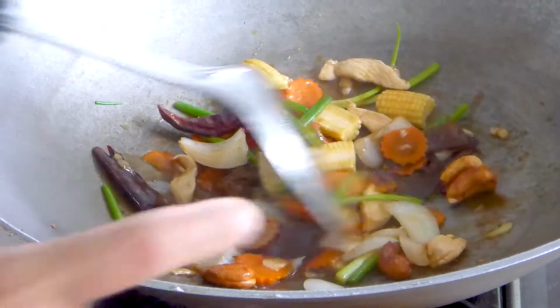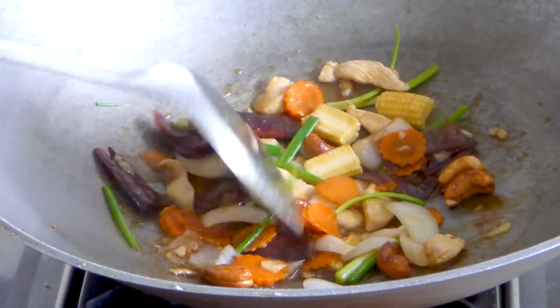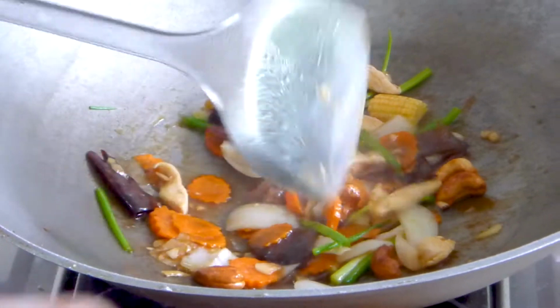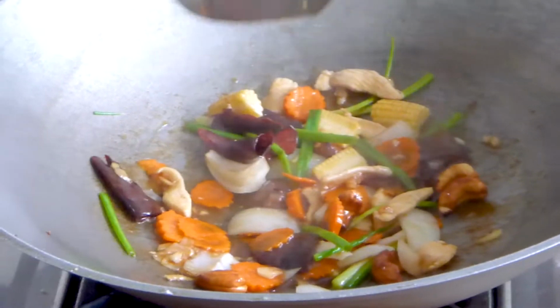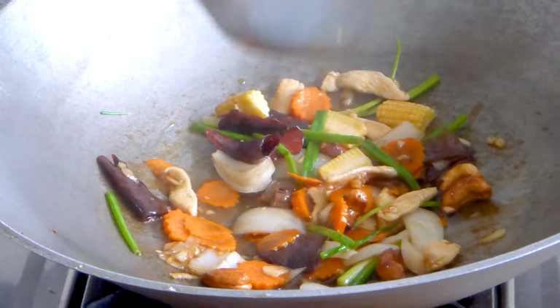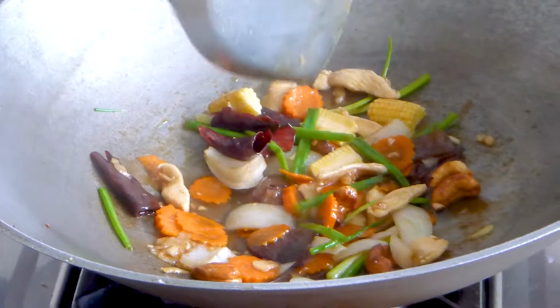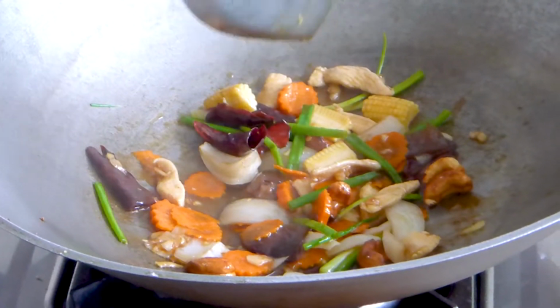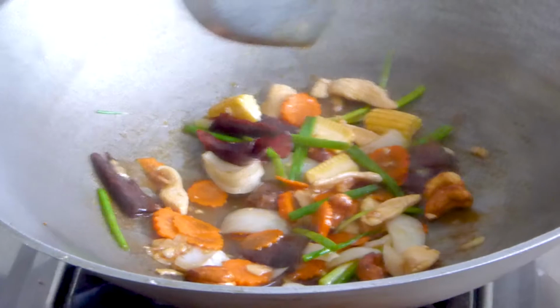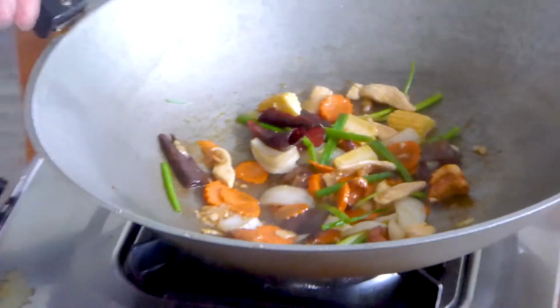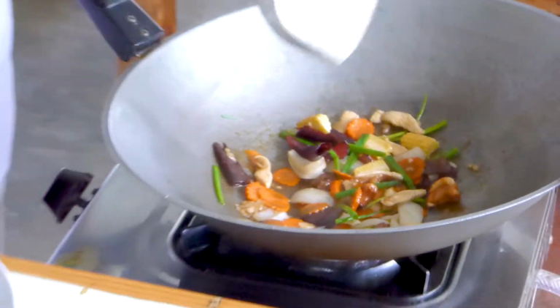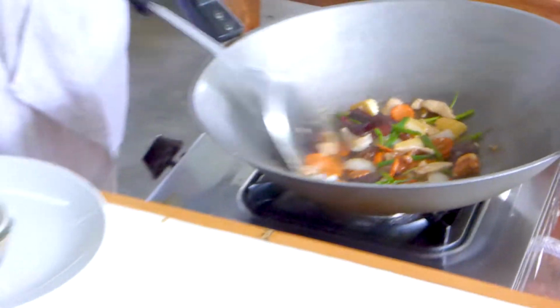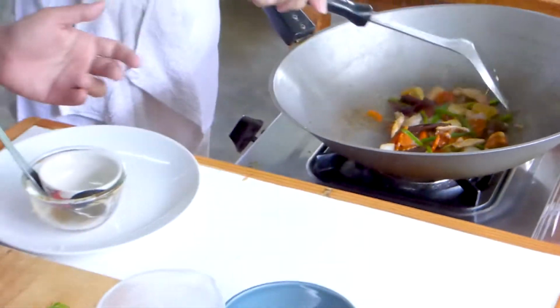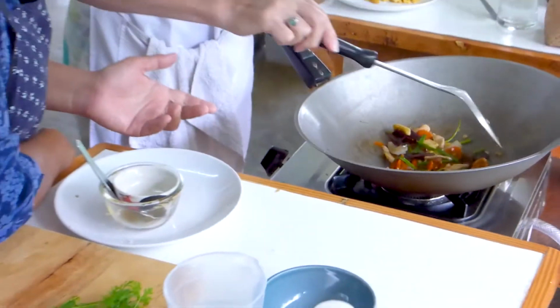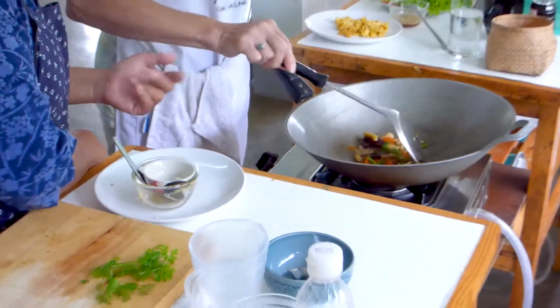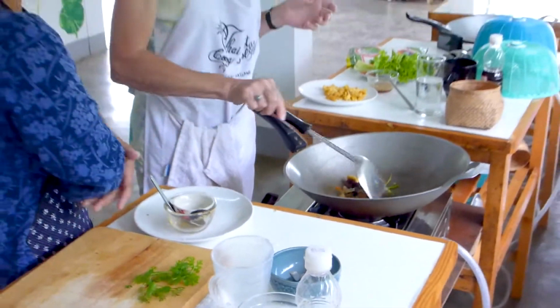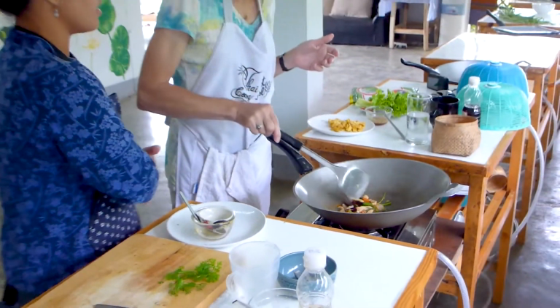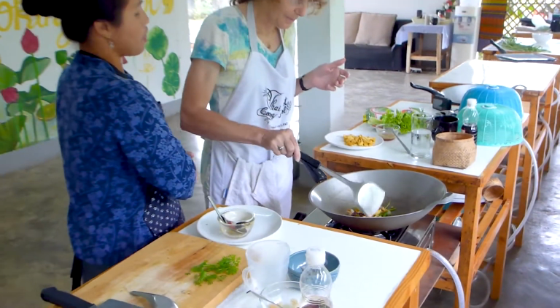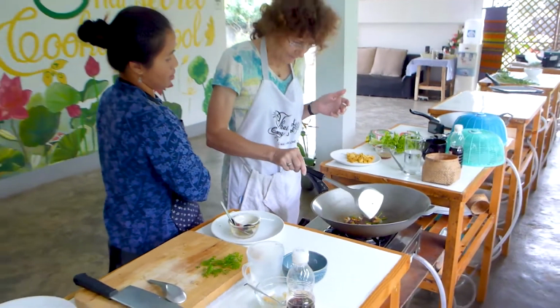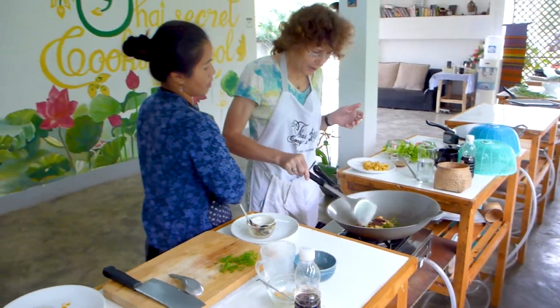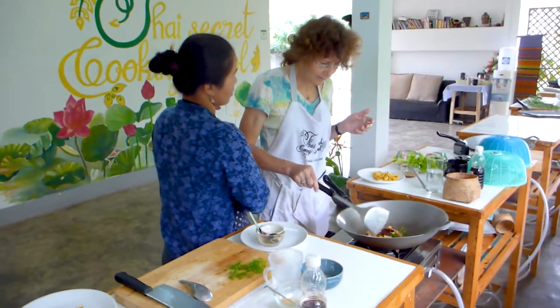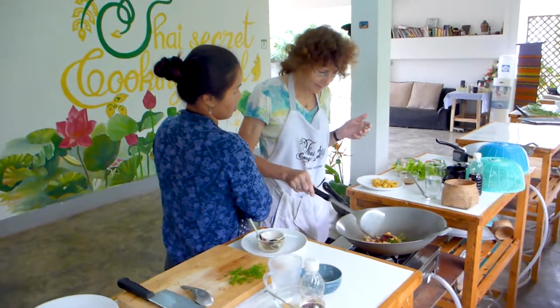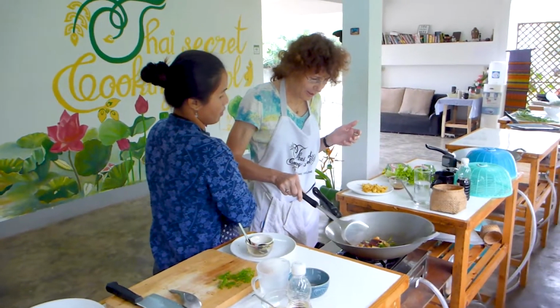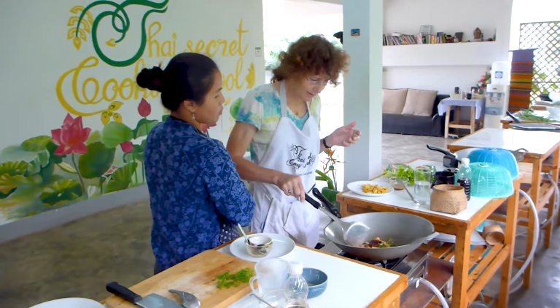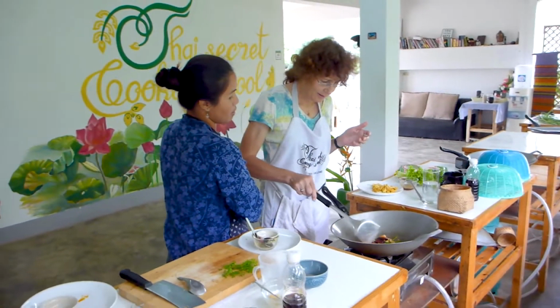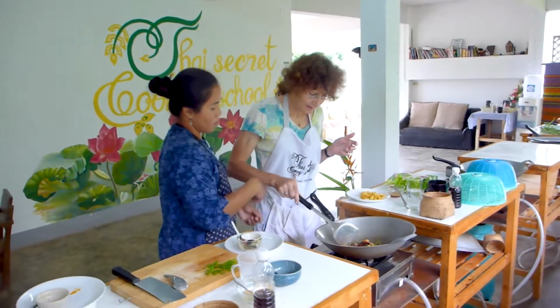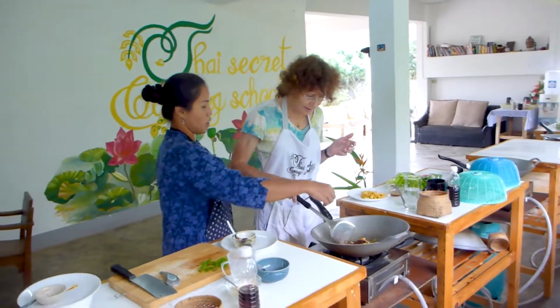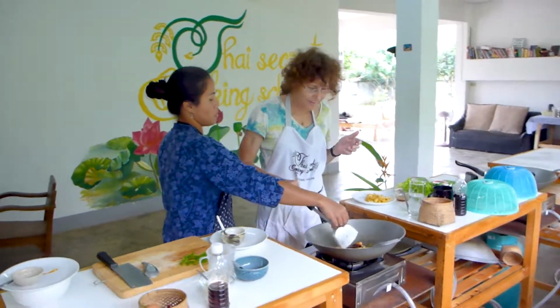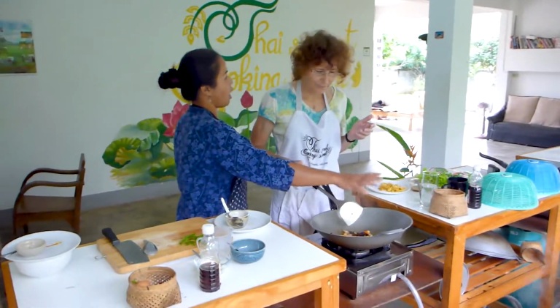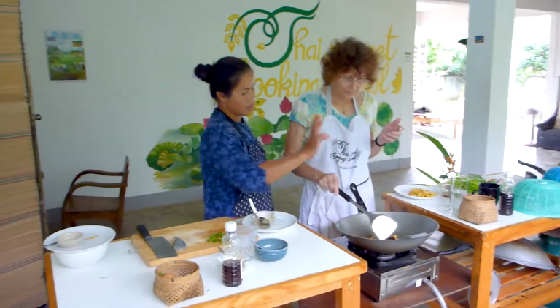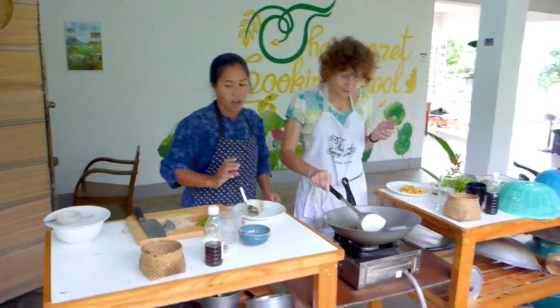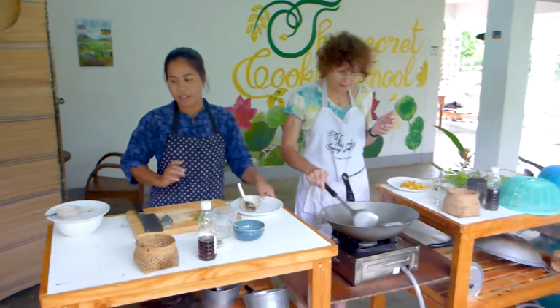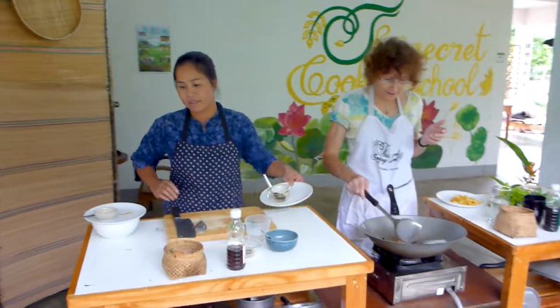The spring onion is very thin — the leaf cooks very fast. We don't add it at the same time as the onion and carrot because those are thicker and take longer to cook. If we add spring onion too early, it will go soft and lose its freshness.